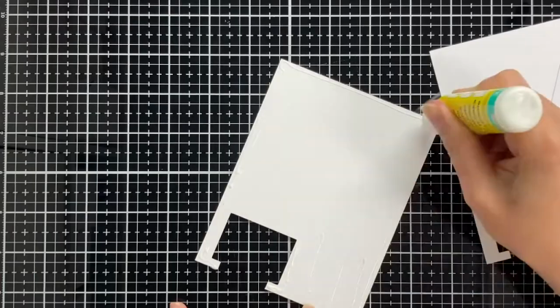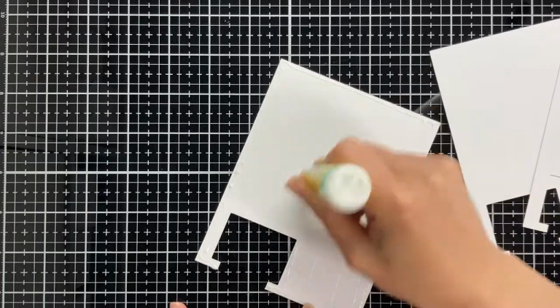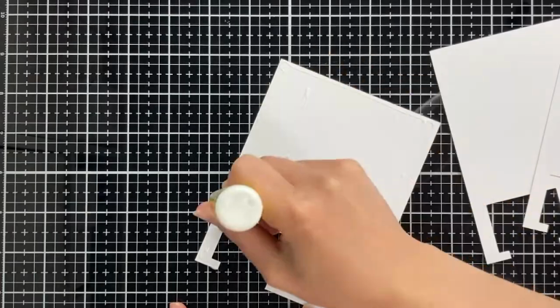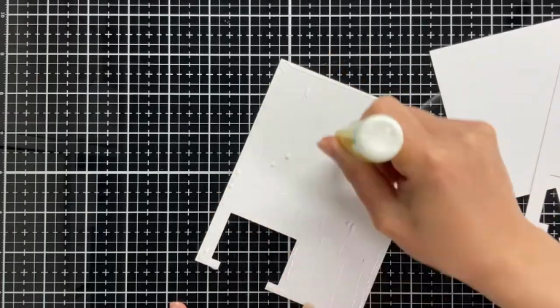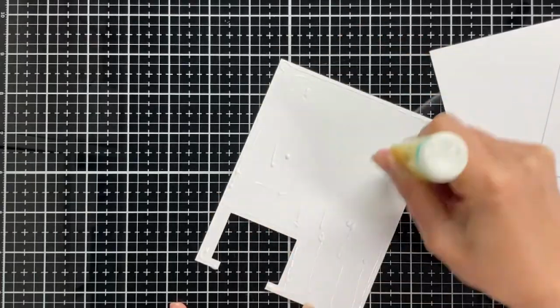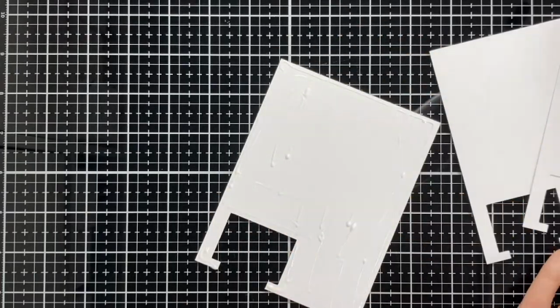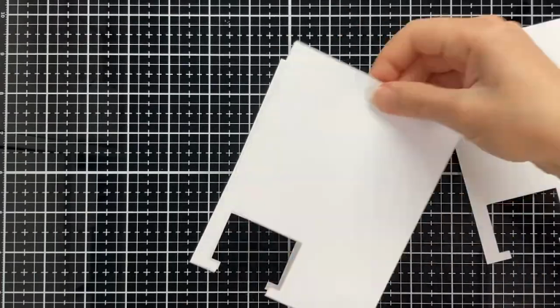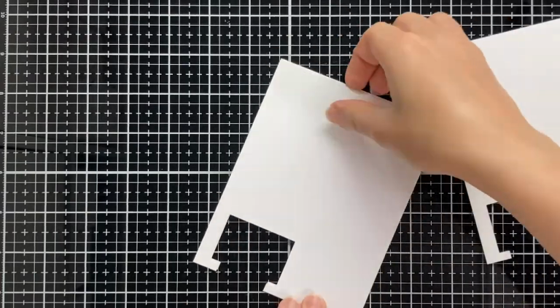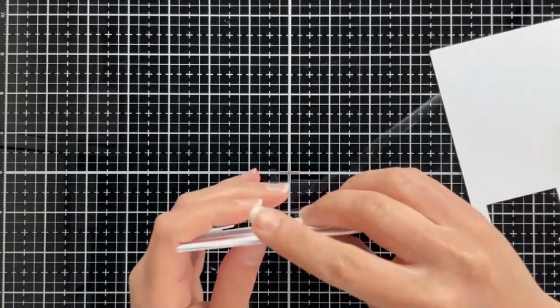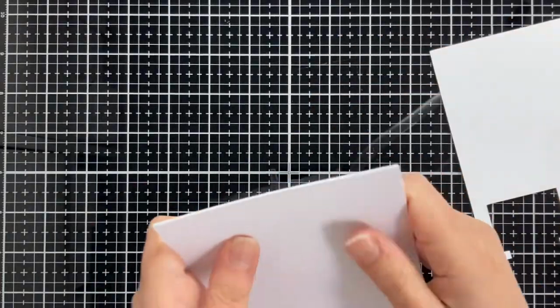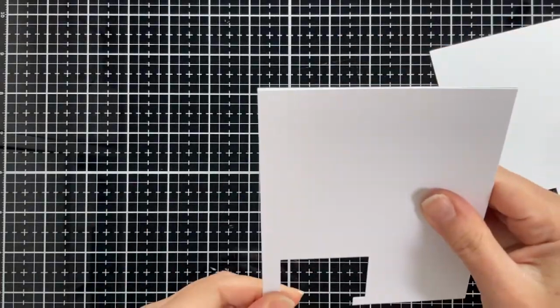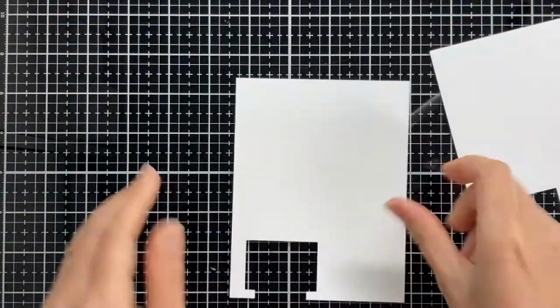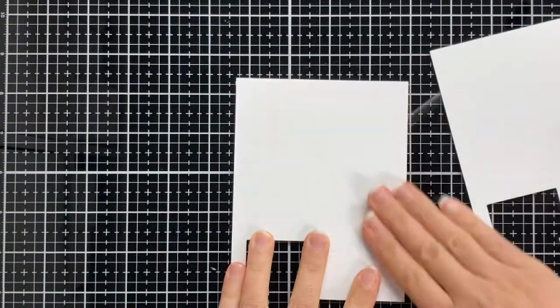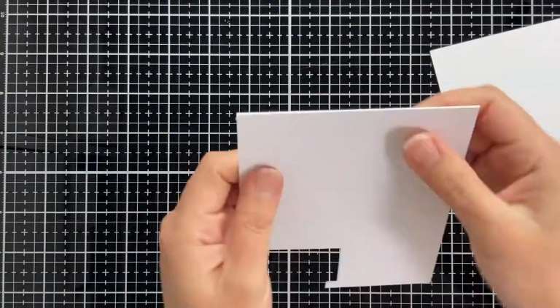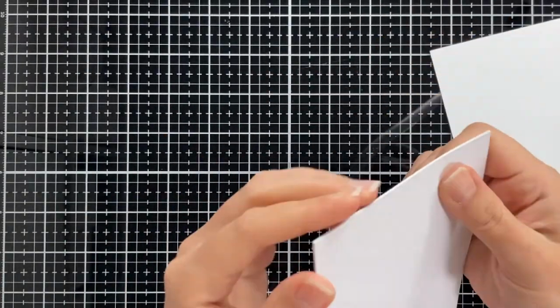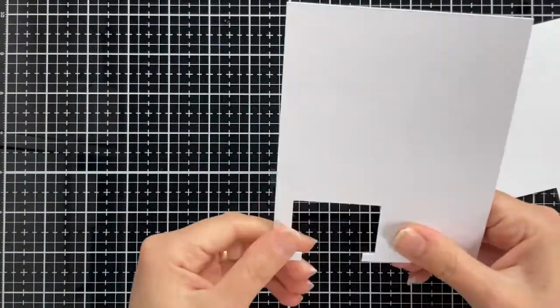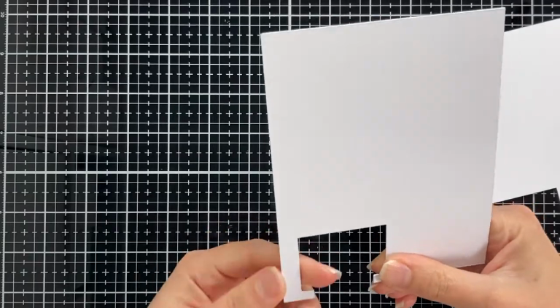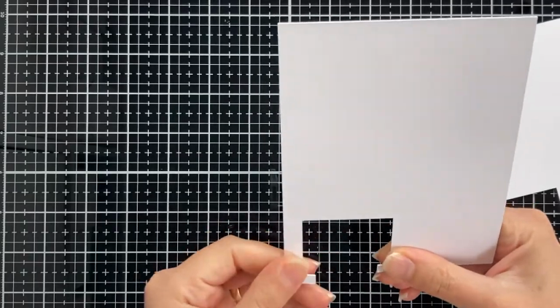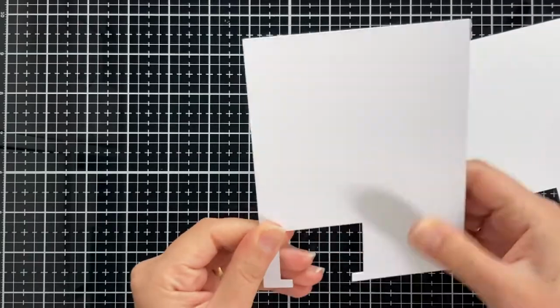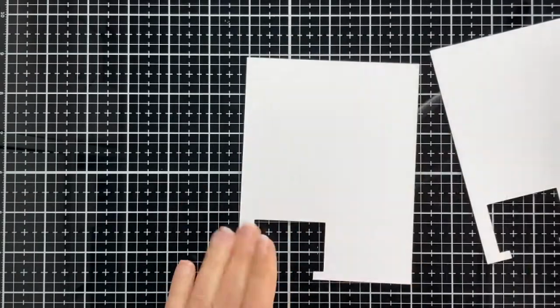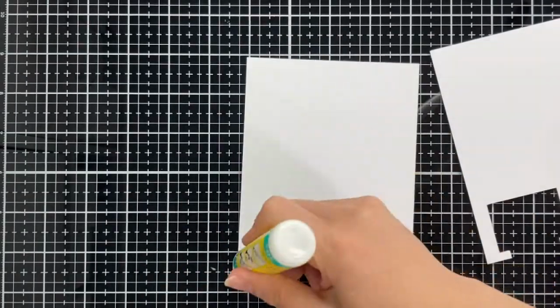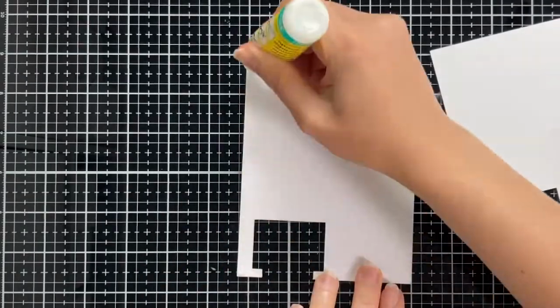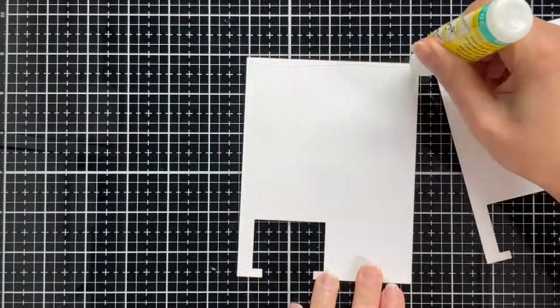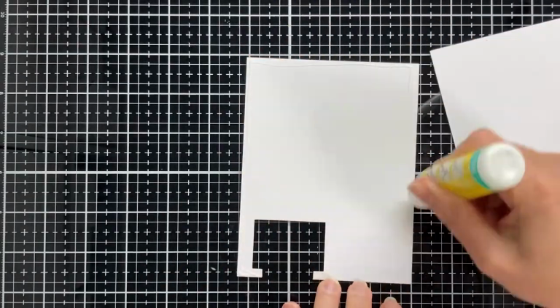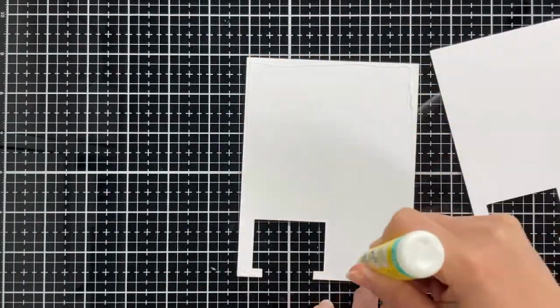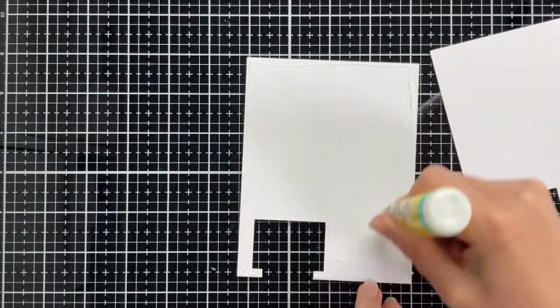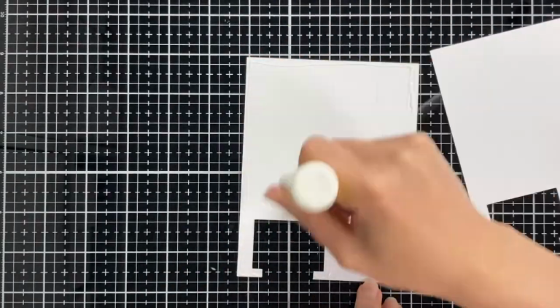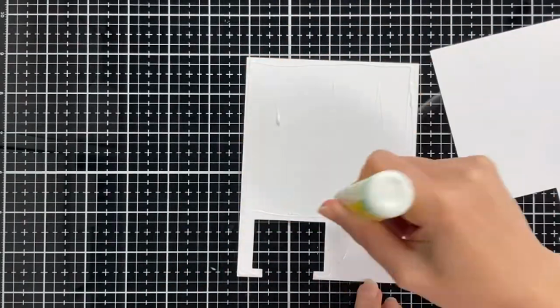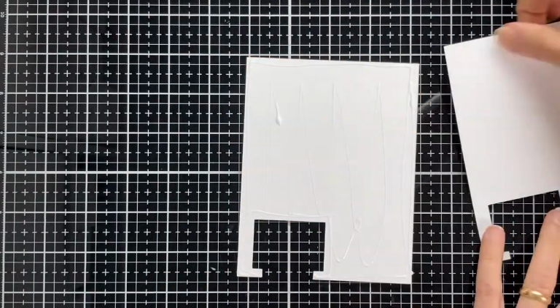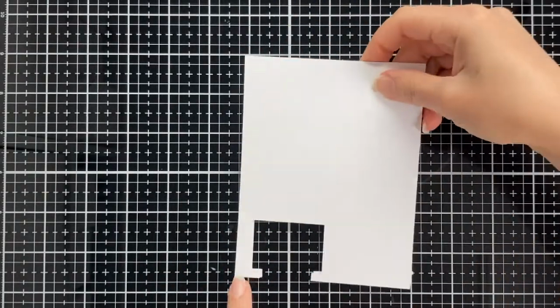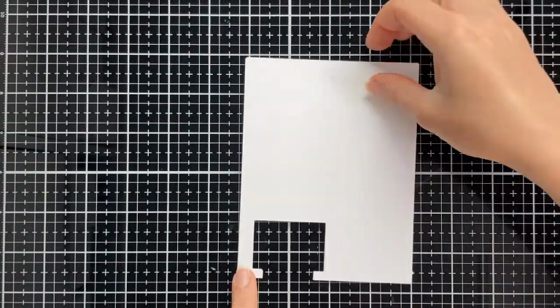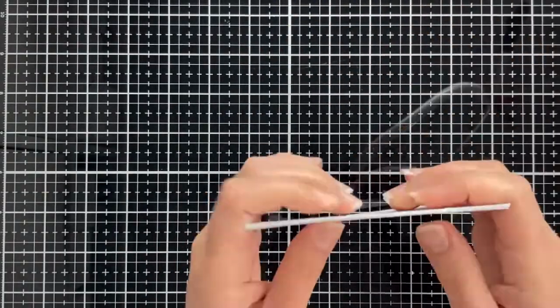As always, I like to start by designing my circuit in the Silhouette software, then sending all the templates to my Silhouette Portrait machine to cut them.